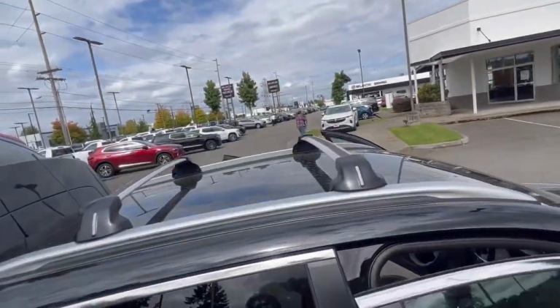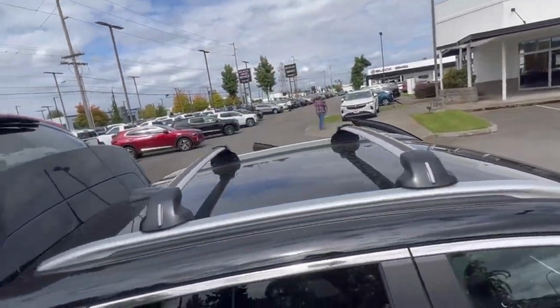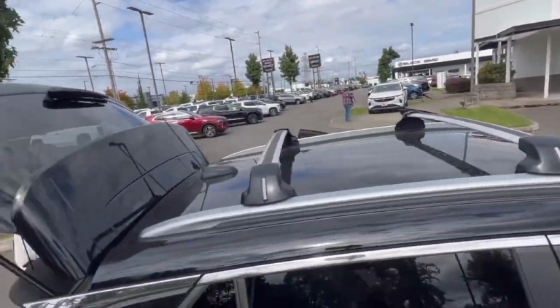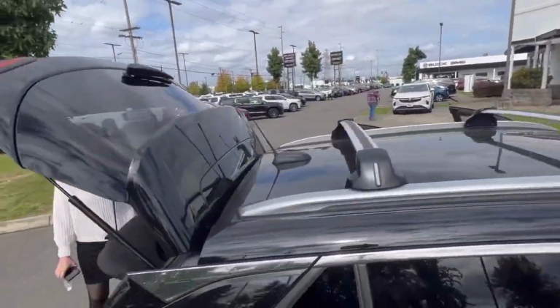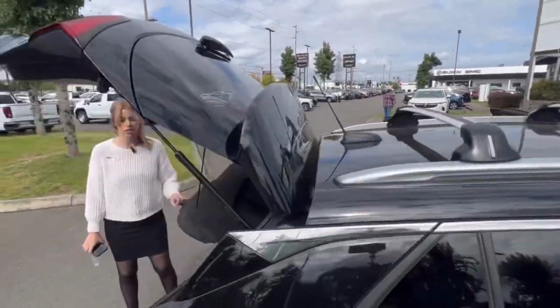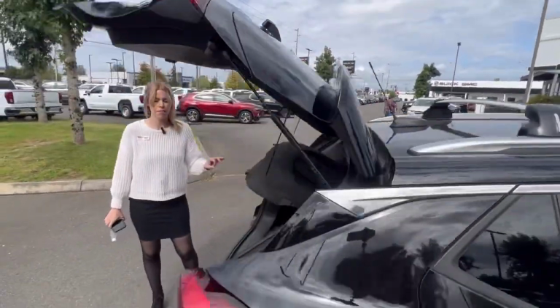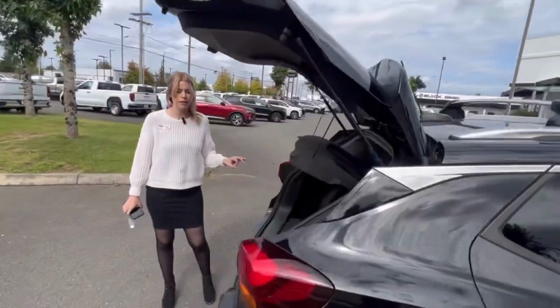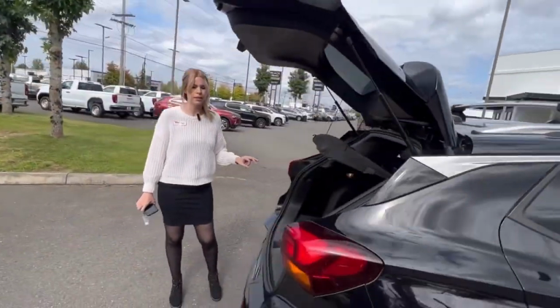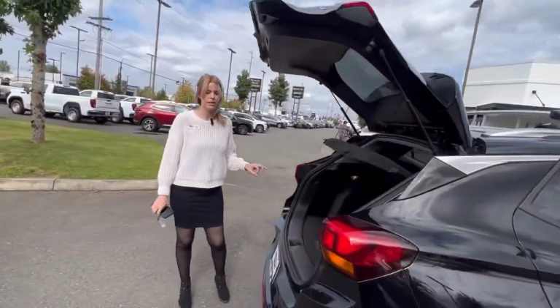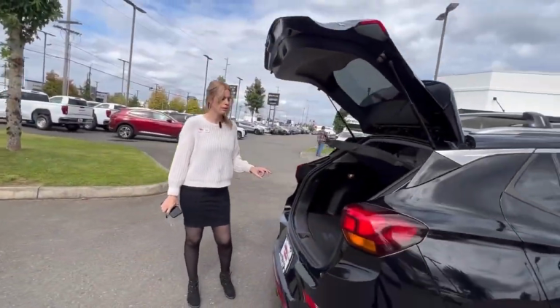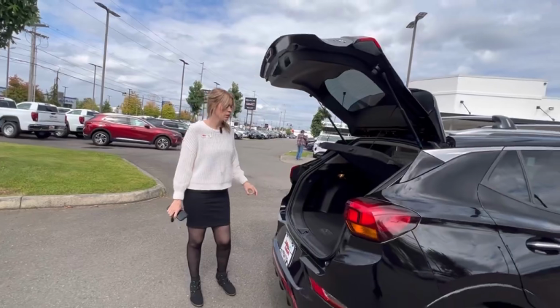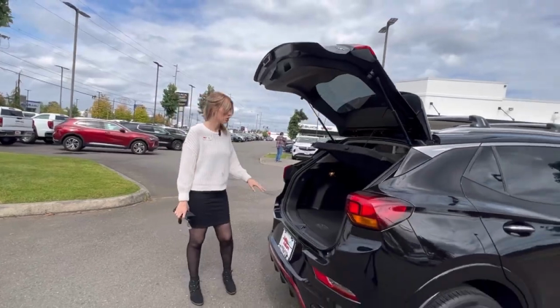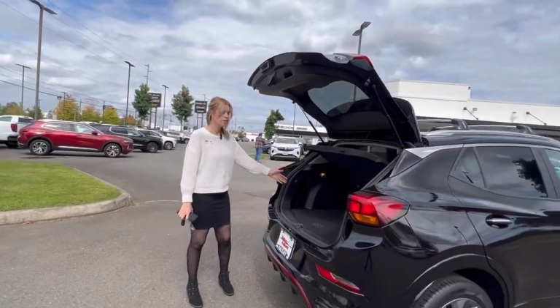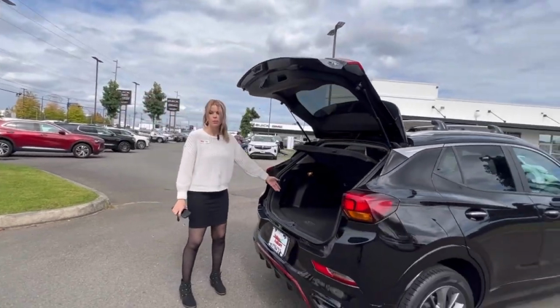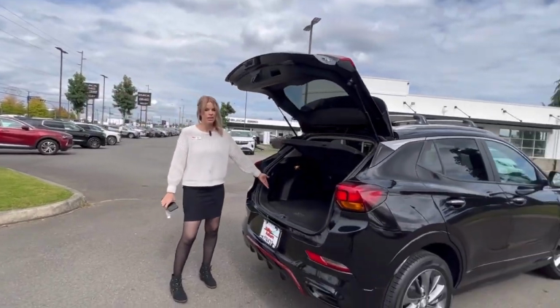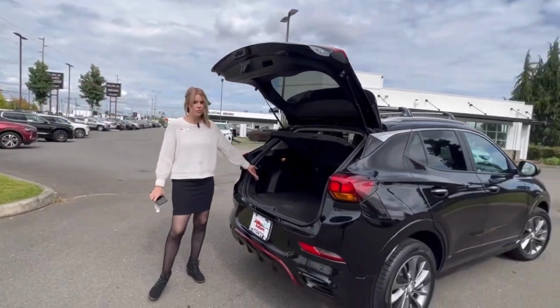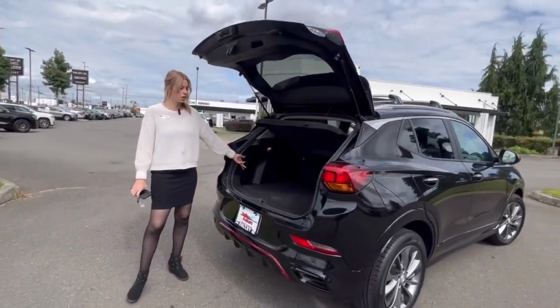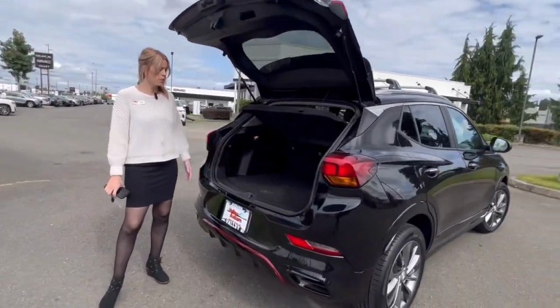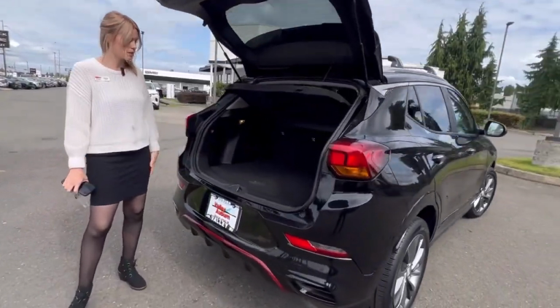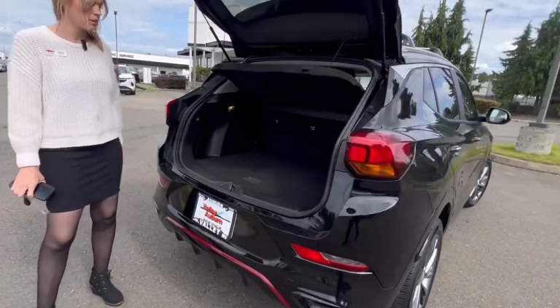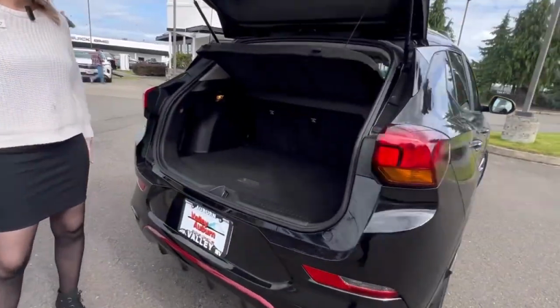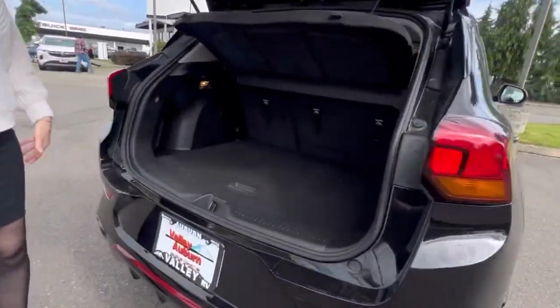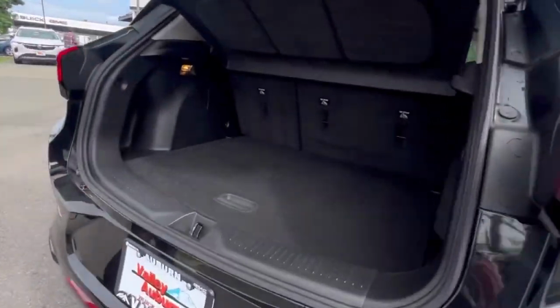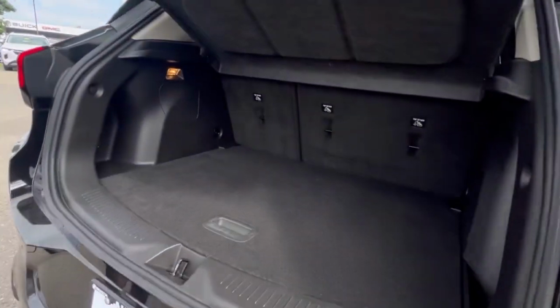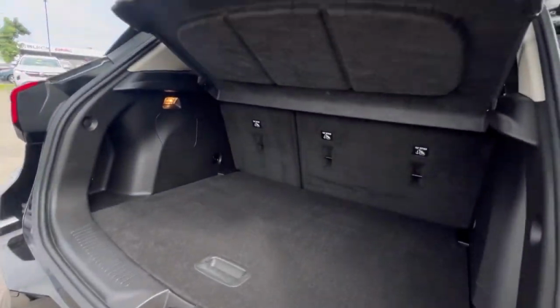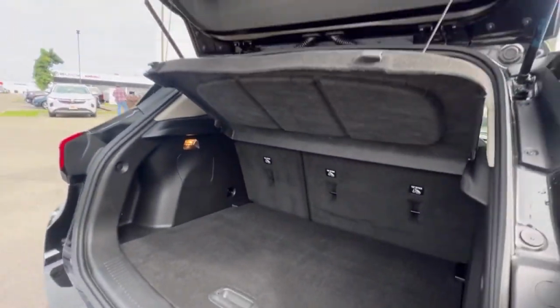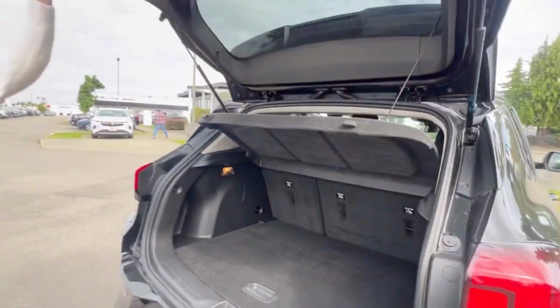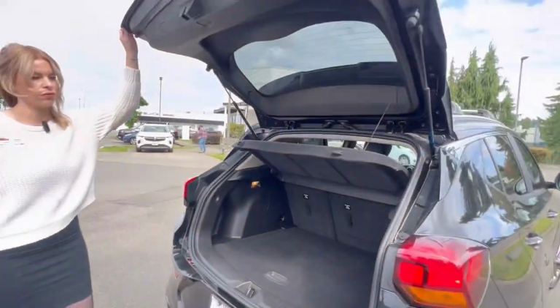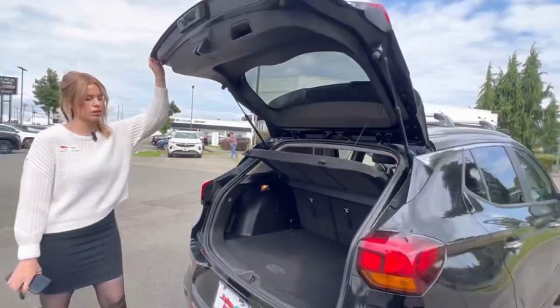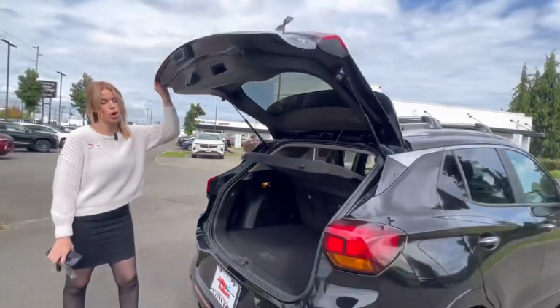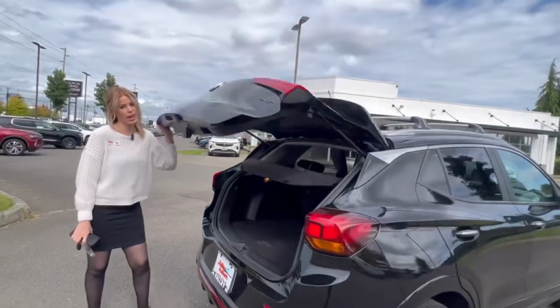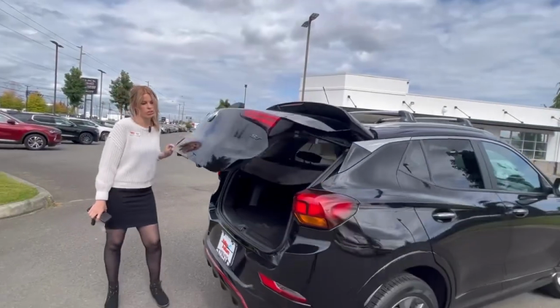This vehicle gets amazing gas mileage and plenty of cargo space. Love this compact SUV — so practical.